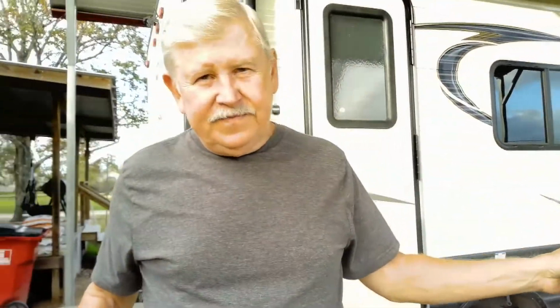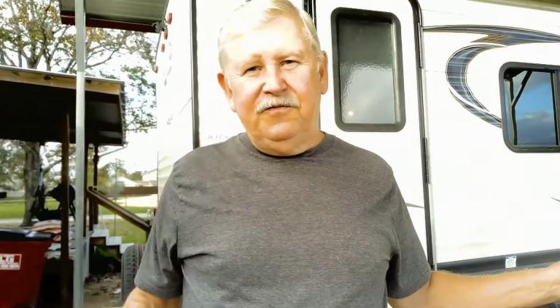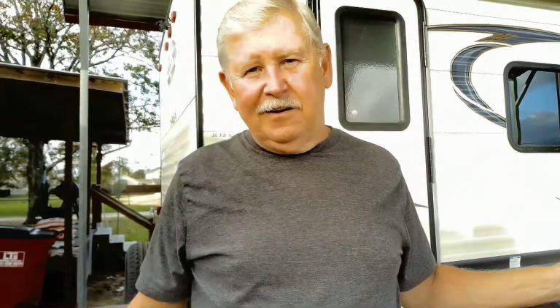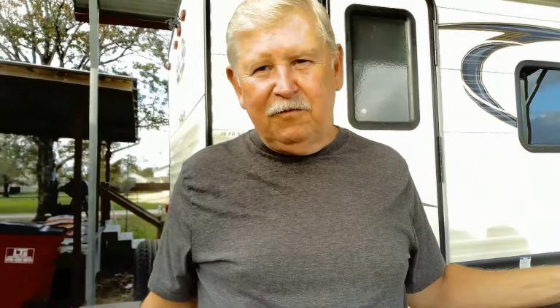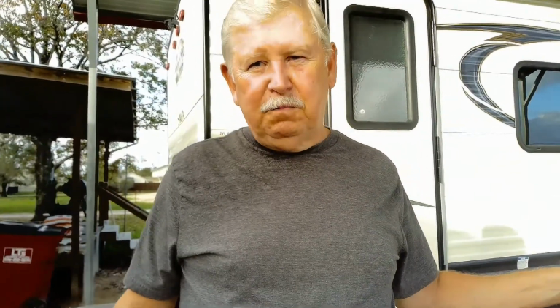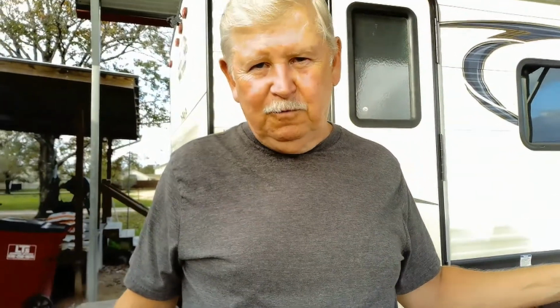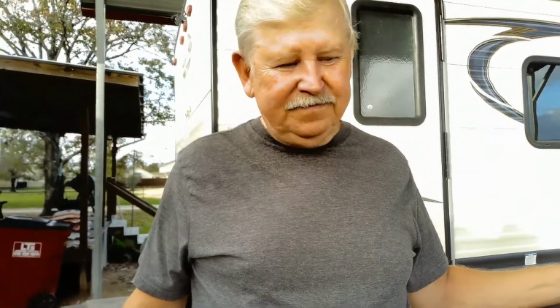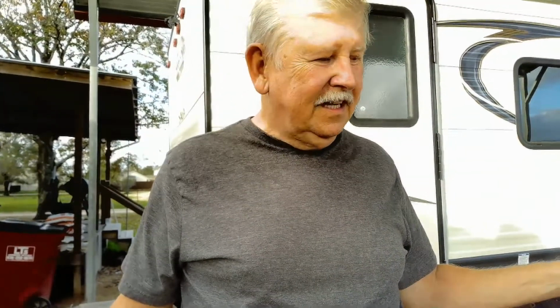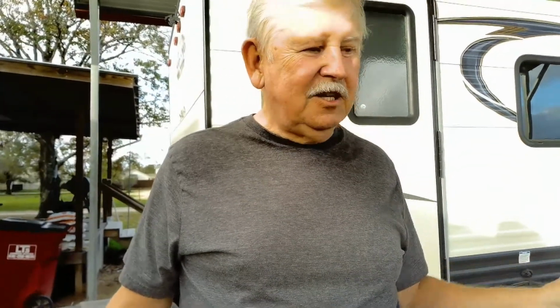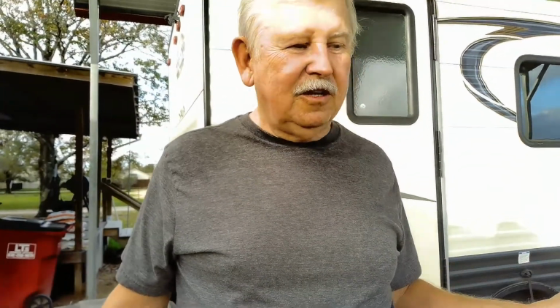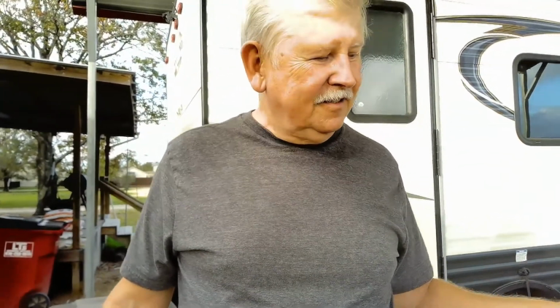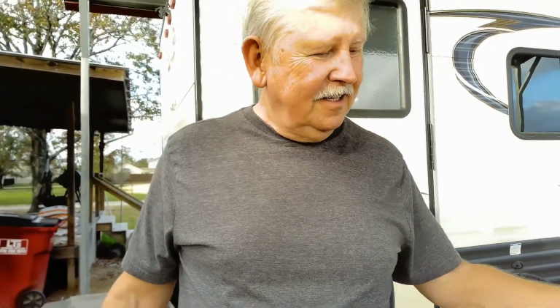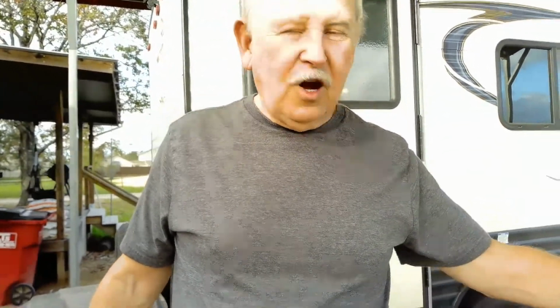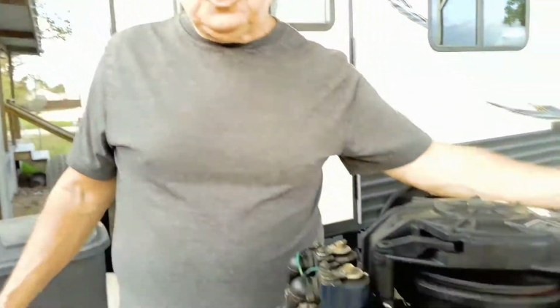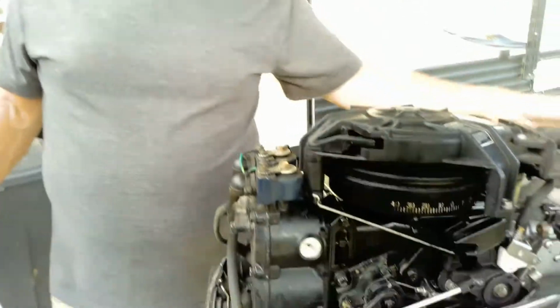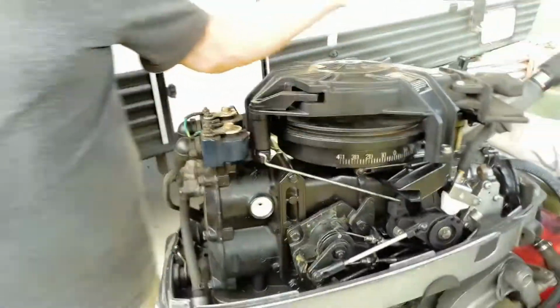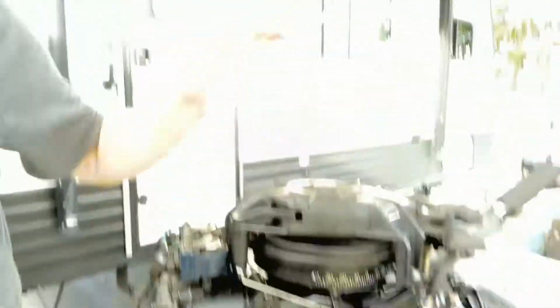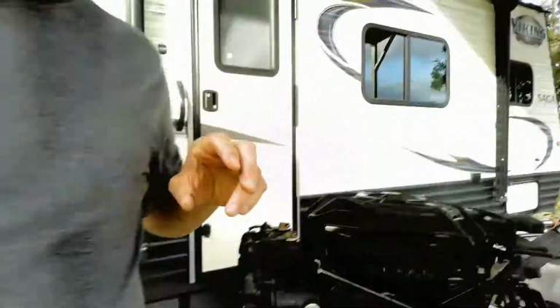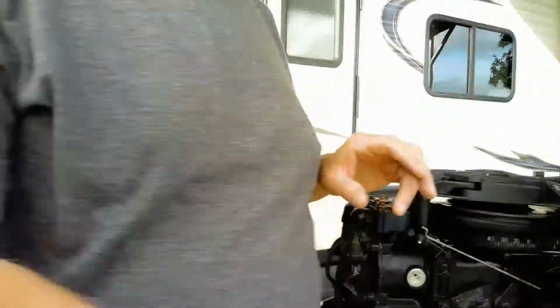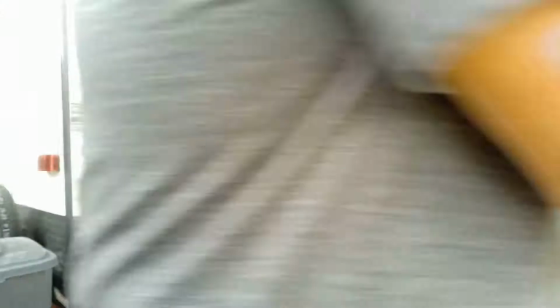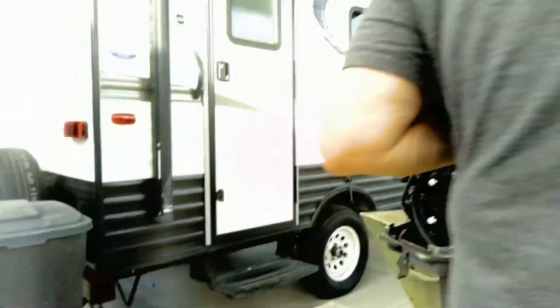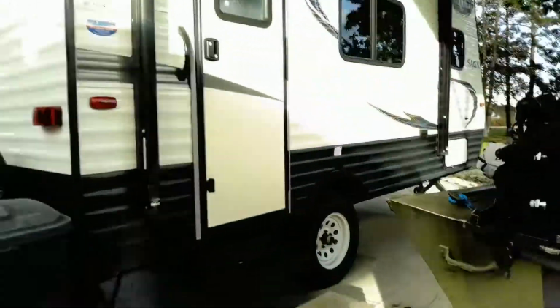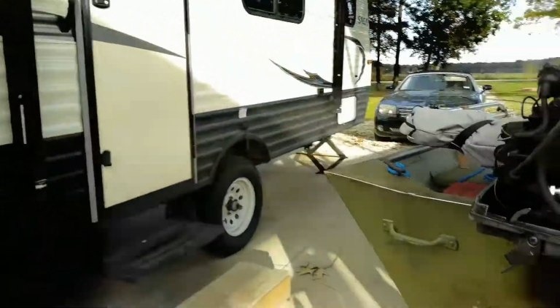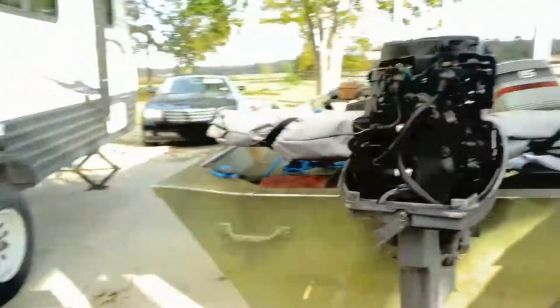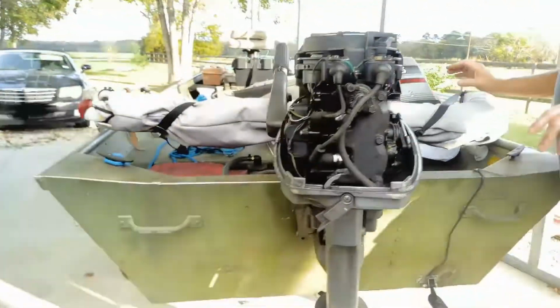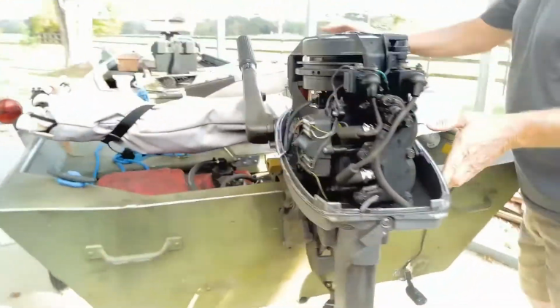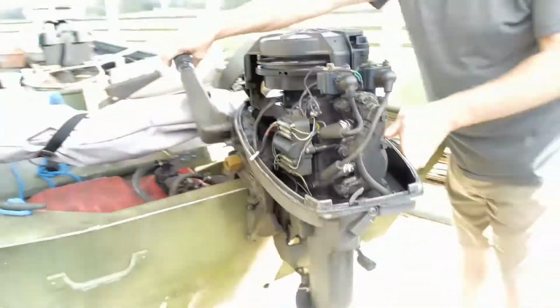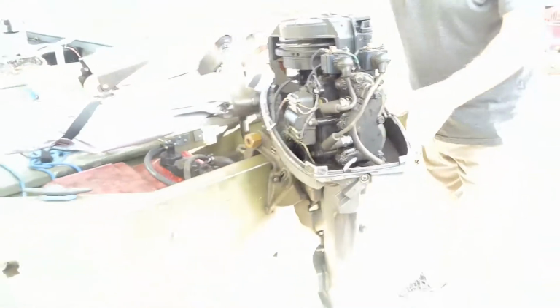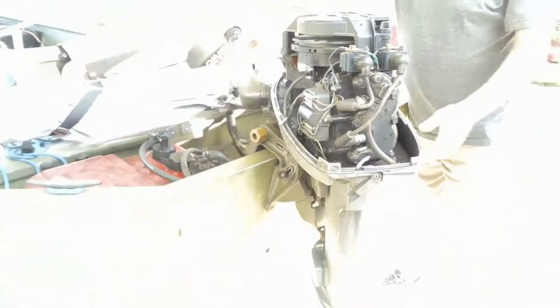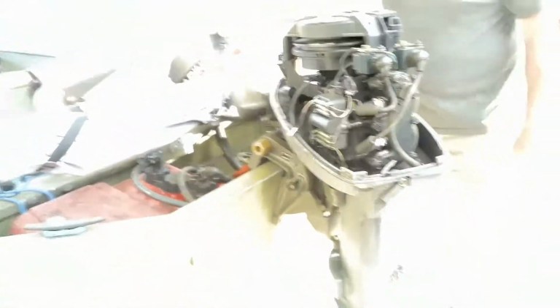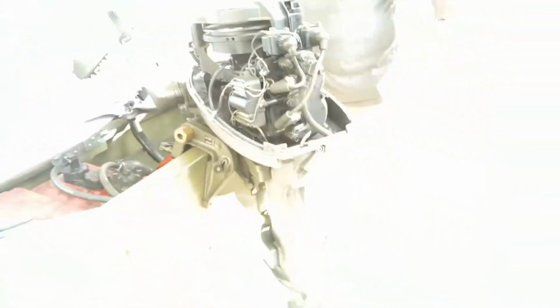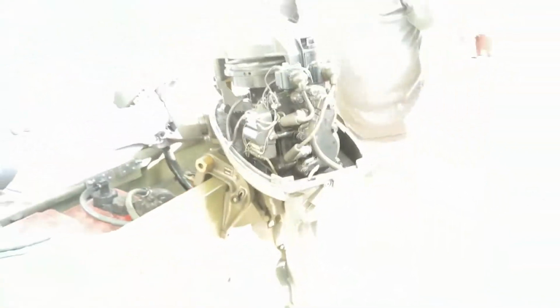So I put that new one in and it fired up on the first pull, and it still does. Watch this — I know I don't have it hooked up with water, but you can fire it up as long as you cut it right back off.